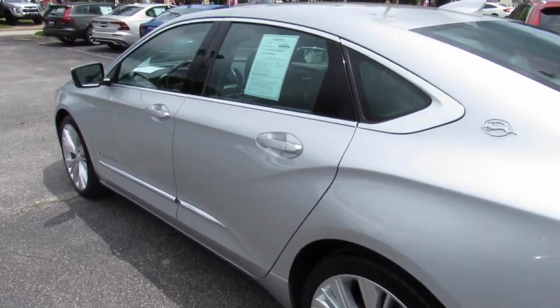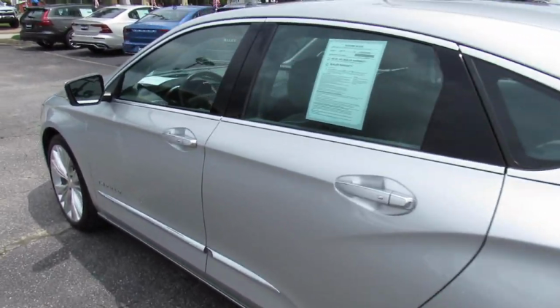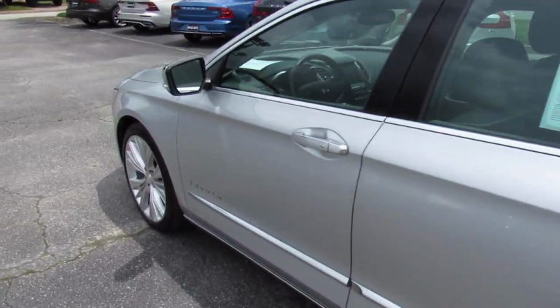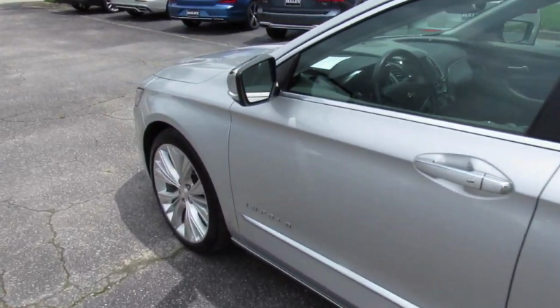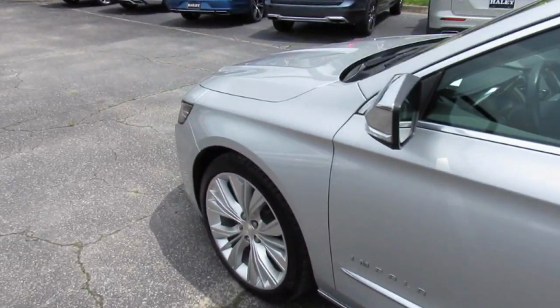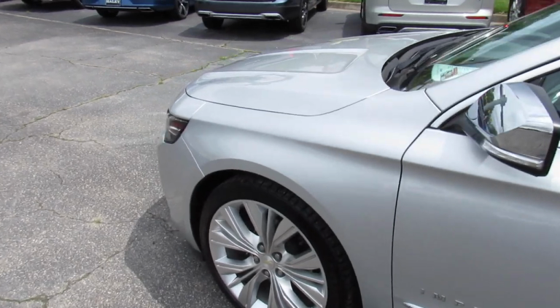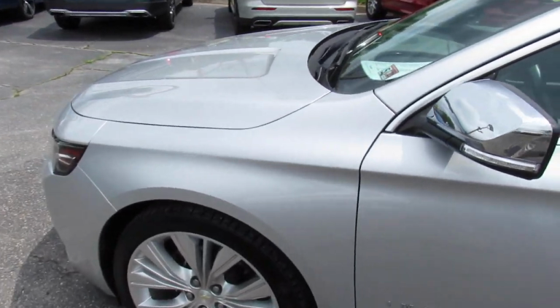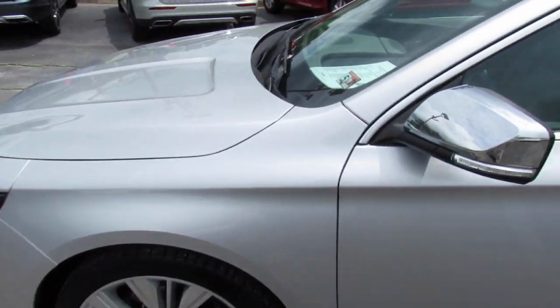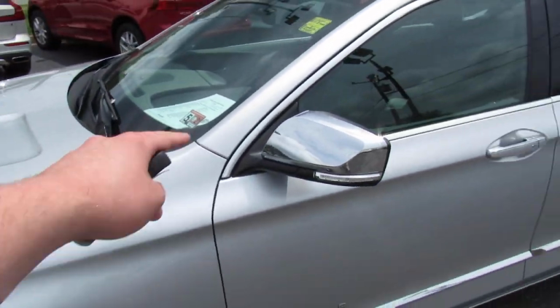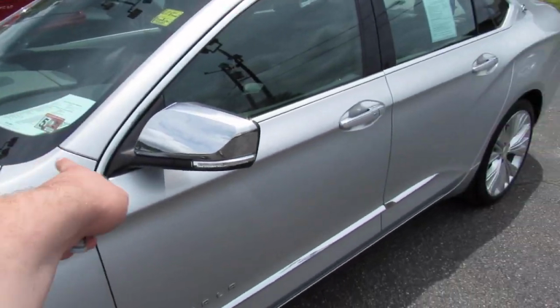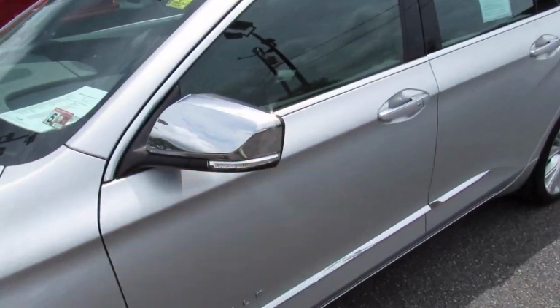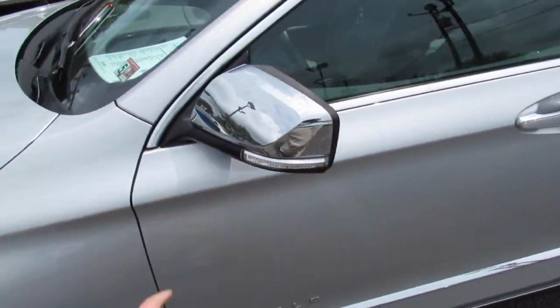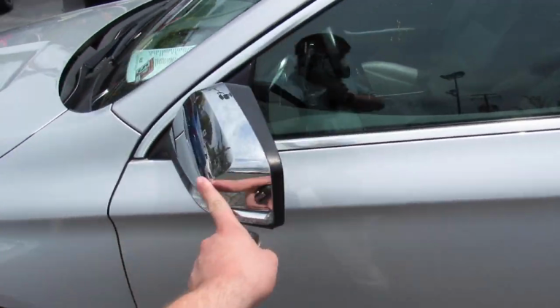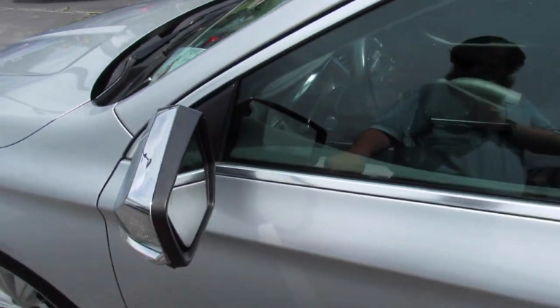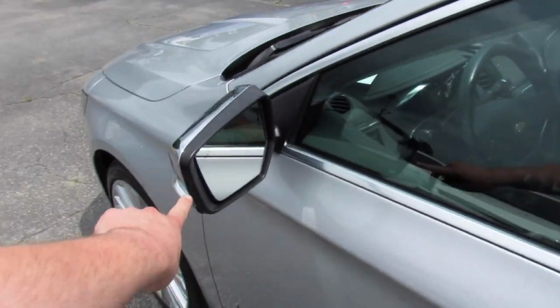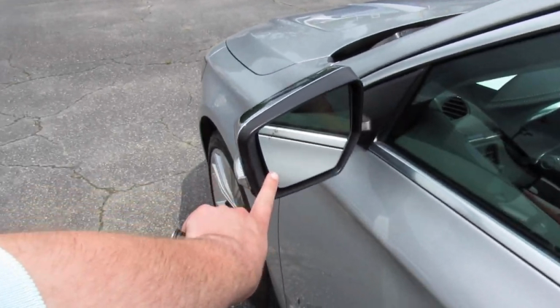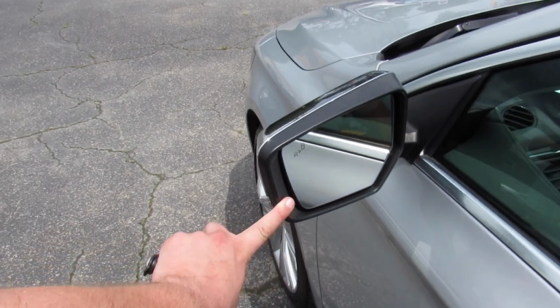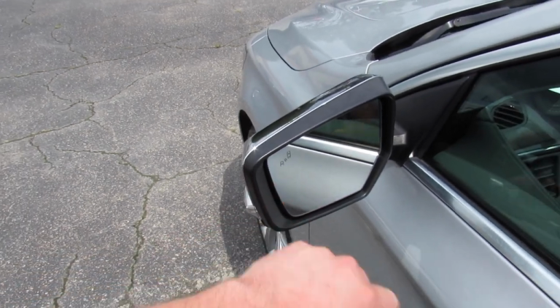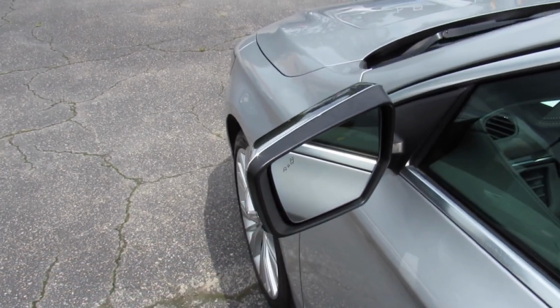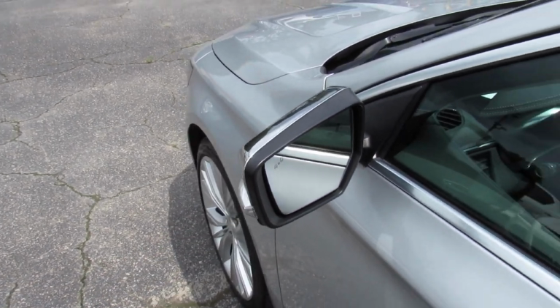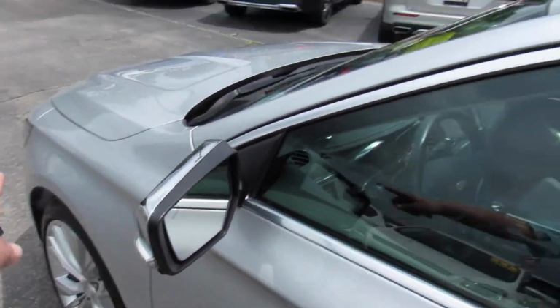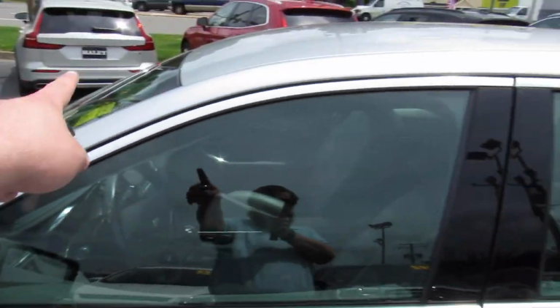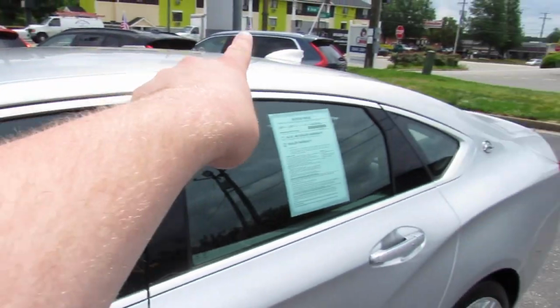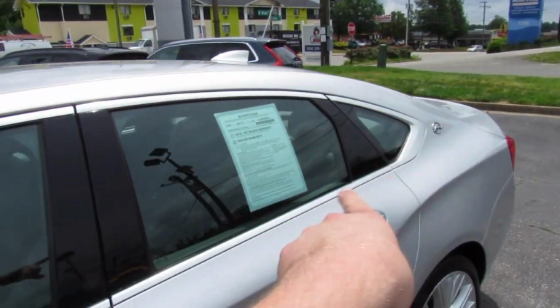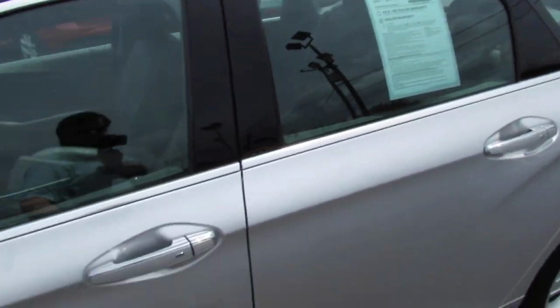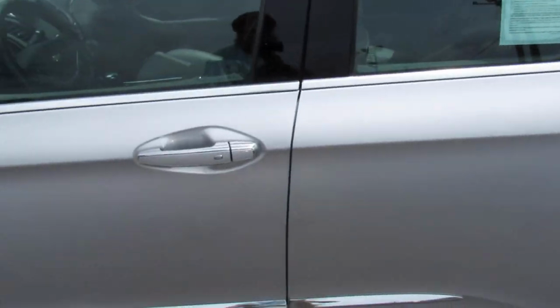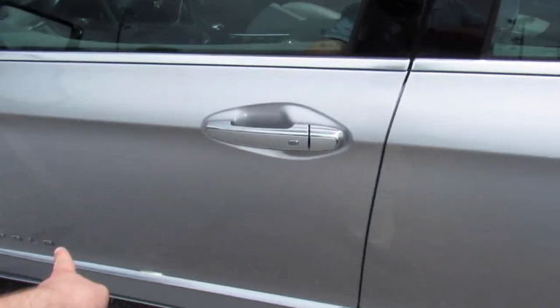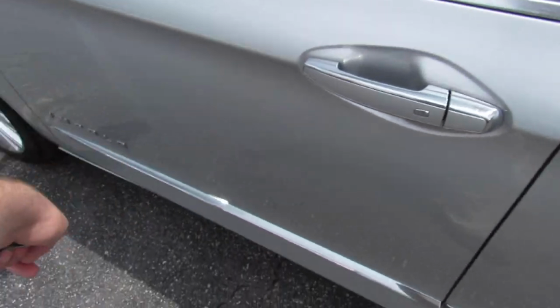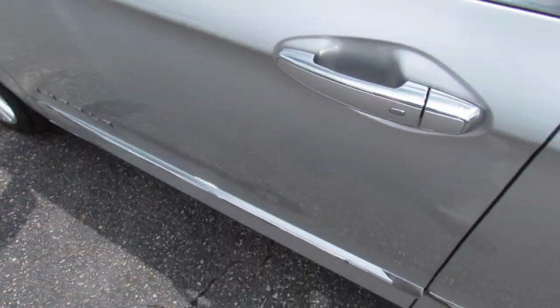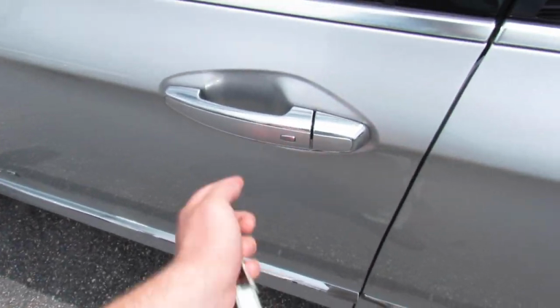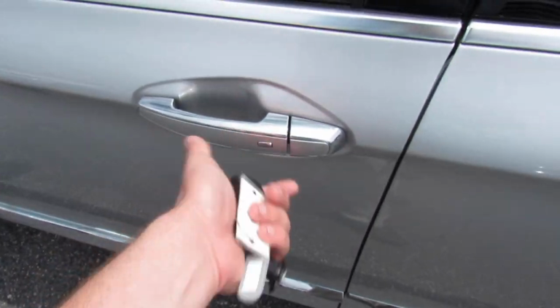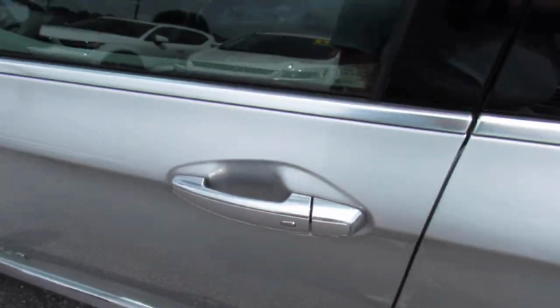Outside you can see this one is finished in a silver exterior which looks fantastic on the vehicle, with chrome accenting on the mirrors. This one also does have blind spot monitoring and auto-dimming mirrors. You can see more chrome bright work around the windows, also on your door handles.